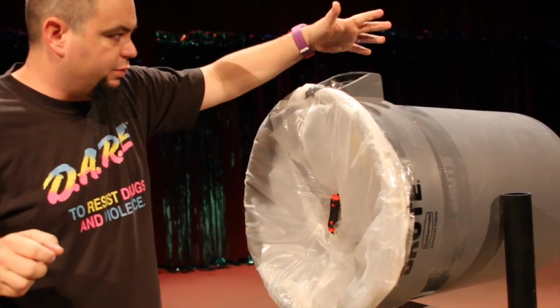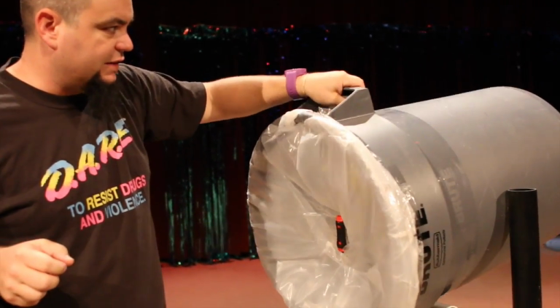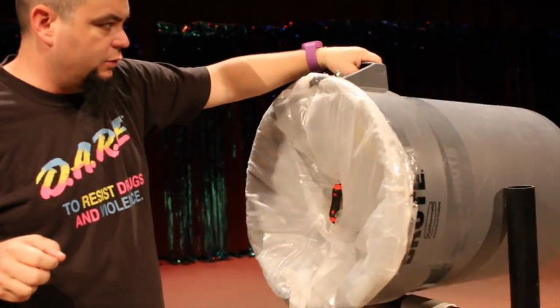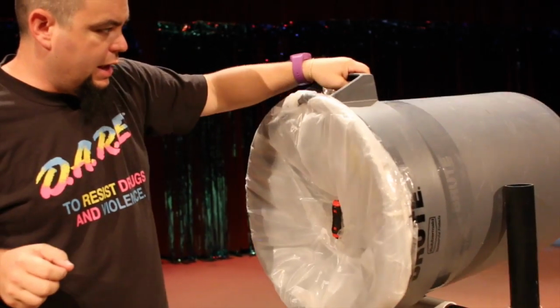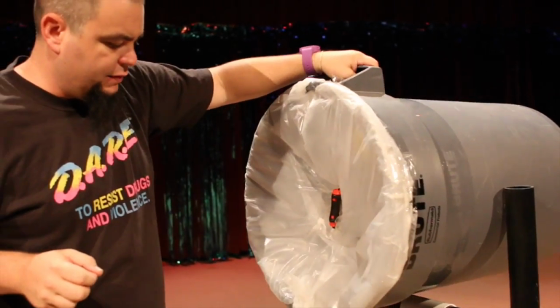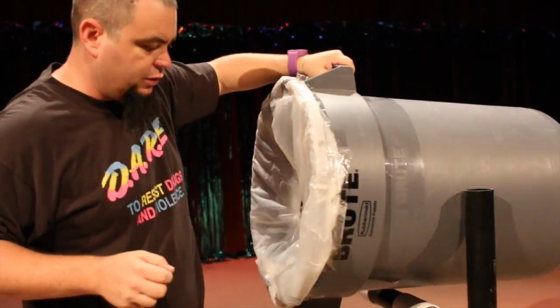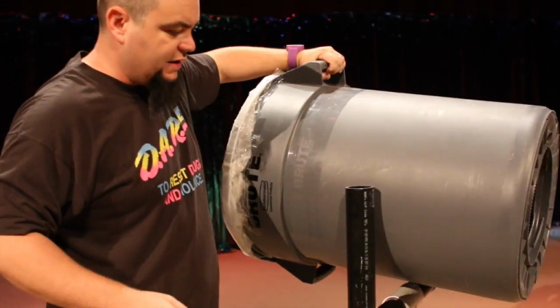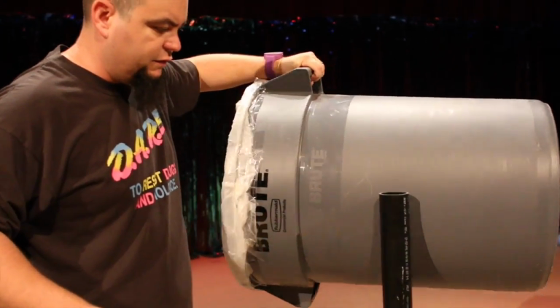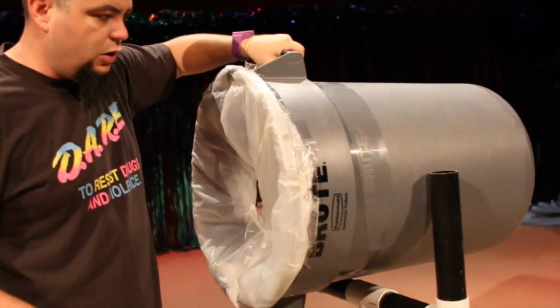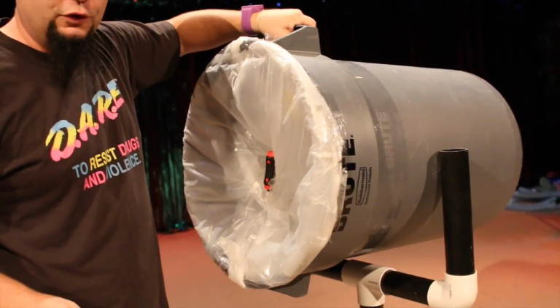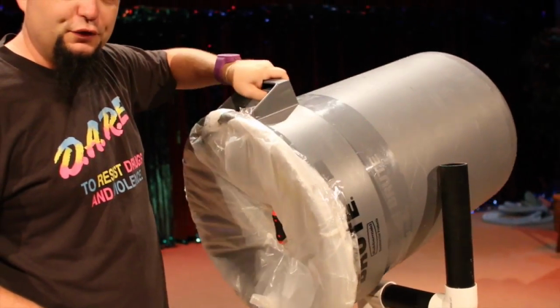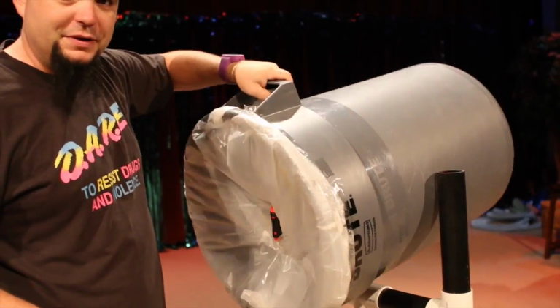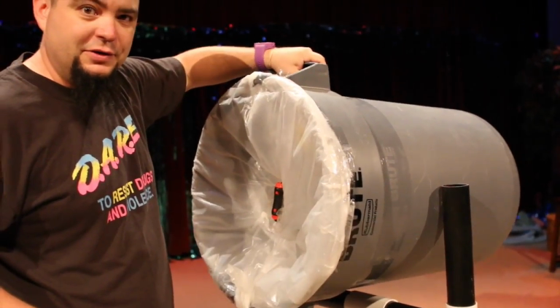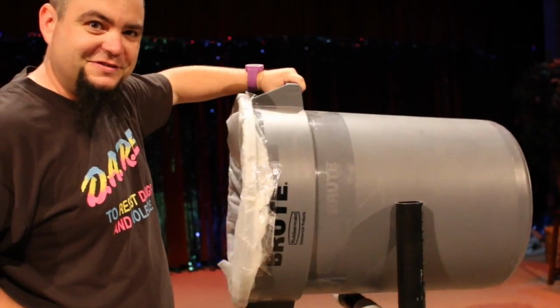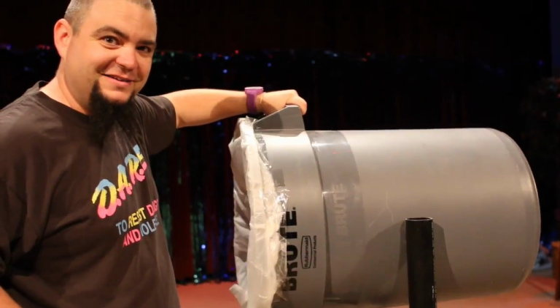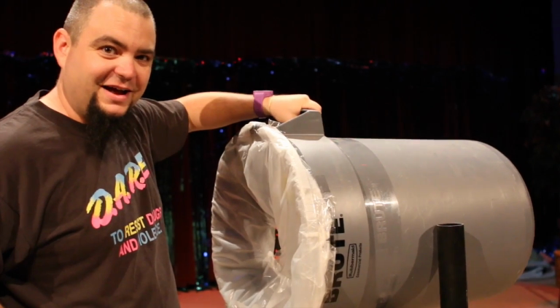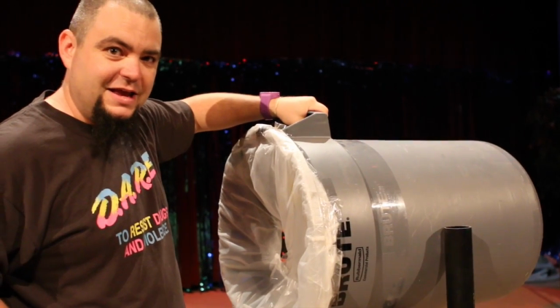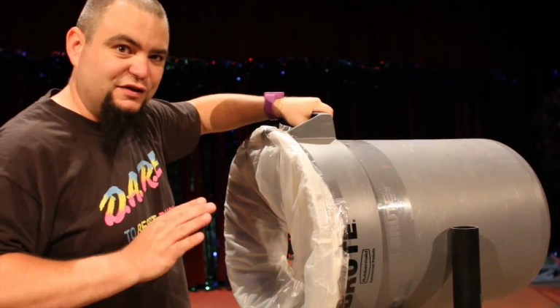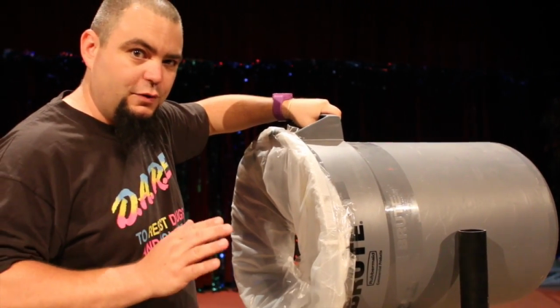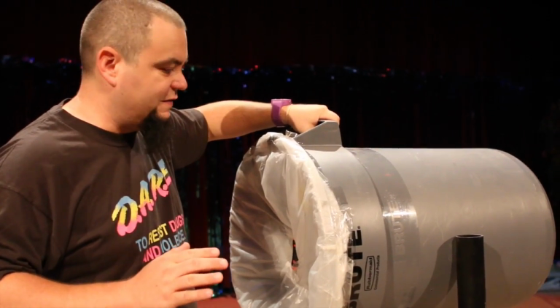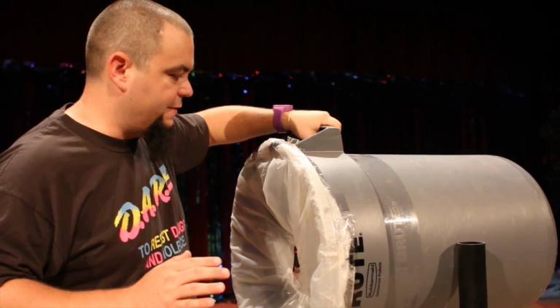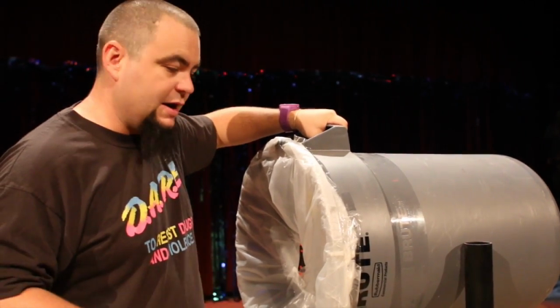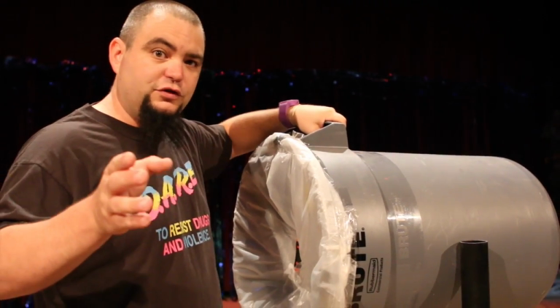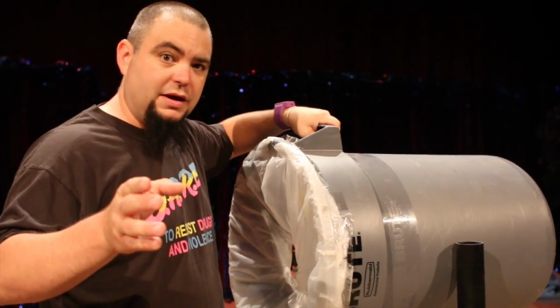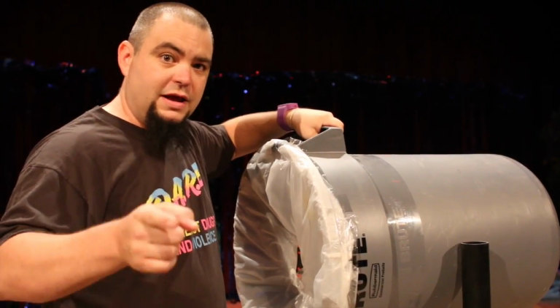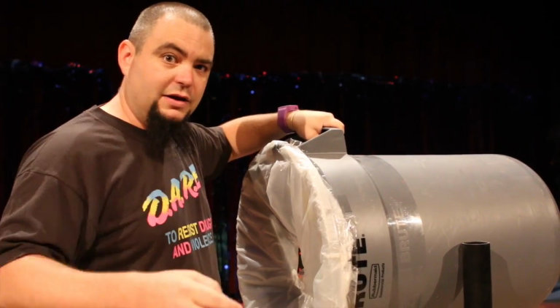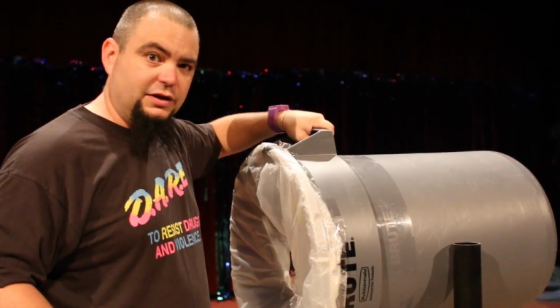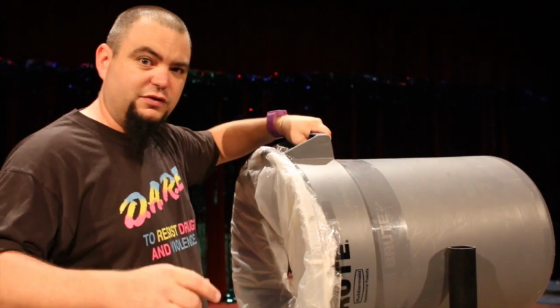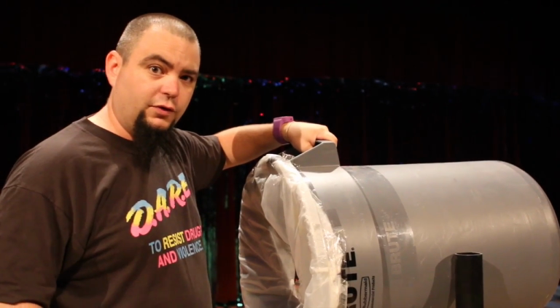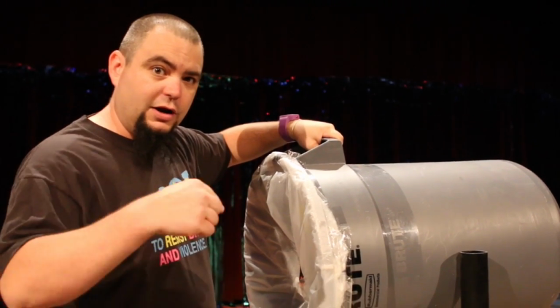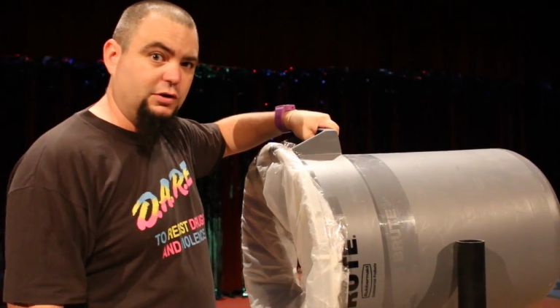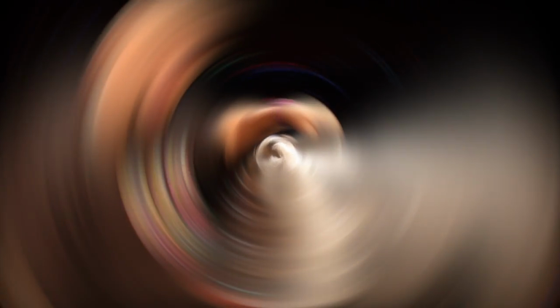I've got these little bungee cords hooked on carabiners — they were on sale on clearance. I just drilled two holes, put them right through, no problem at all. Plus I've got the handle, and the other great thing is I have this on a turret — it goes up and down, side to side. It makes it so easy.